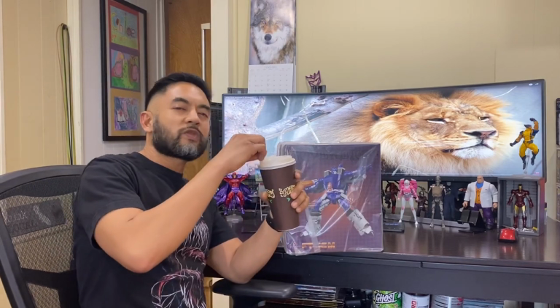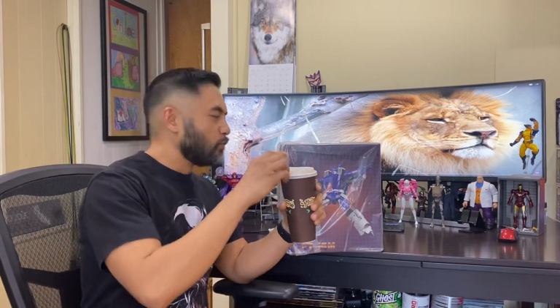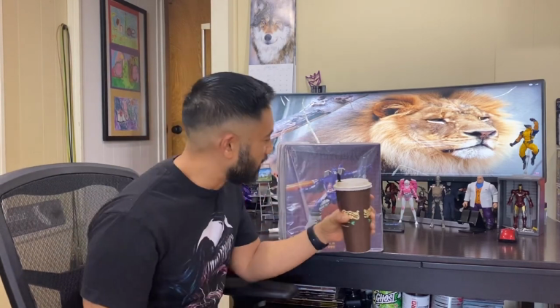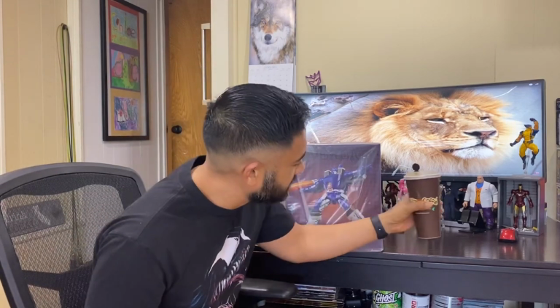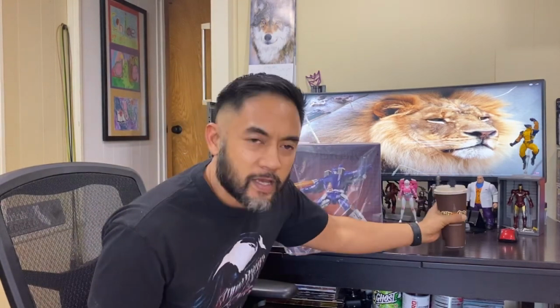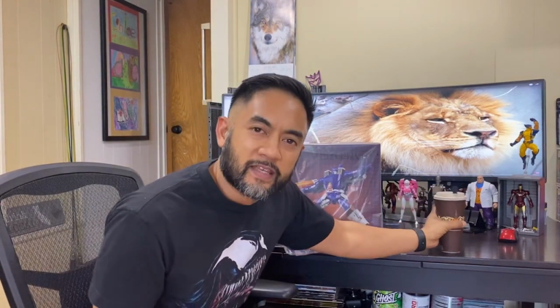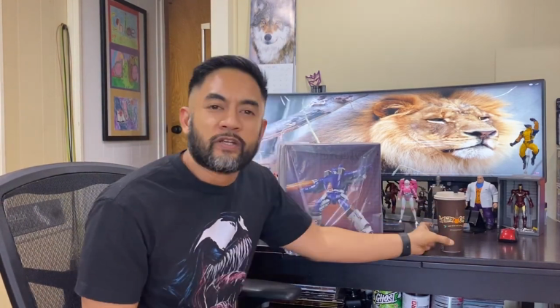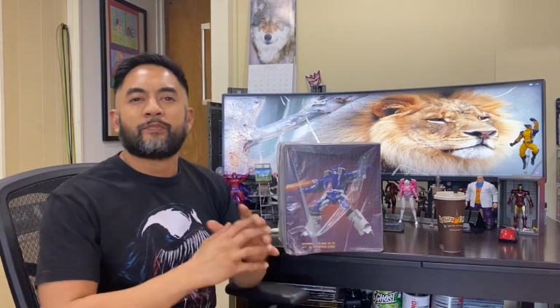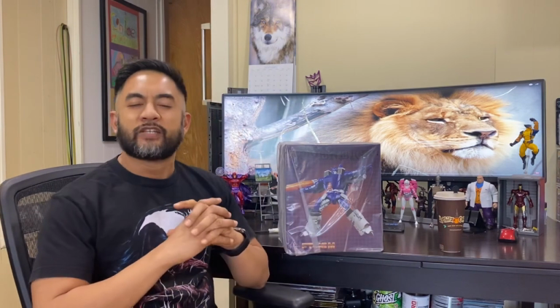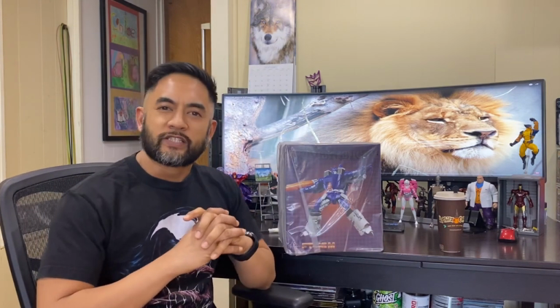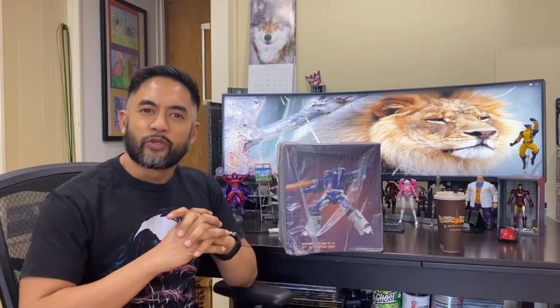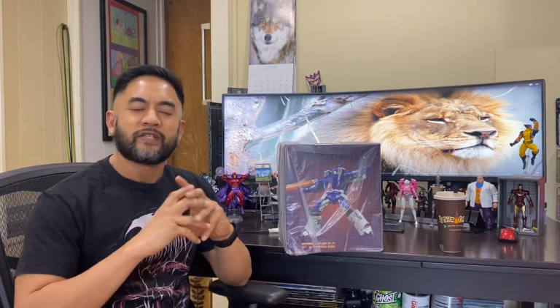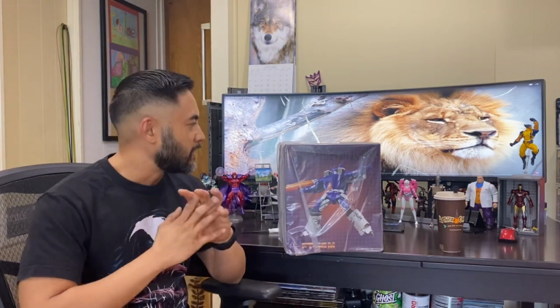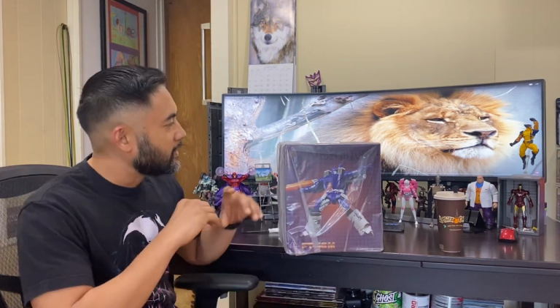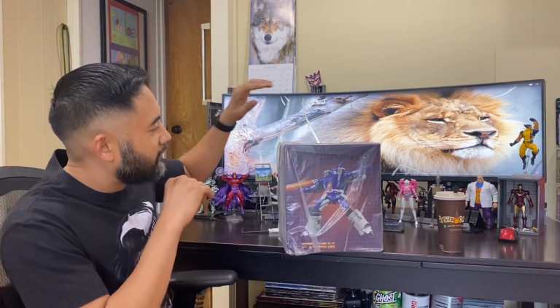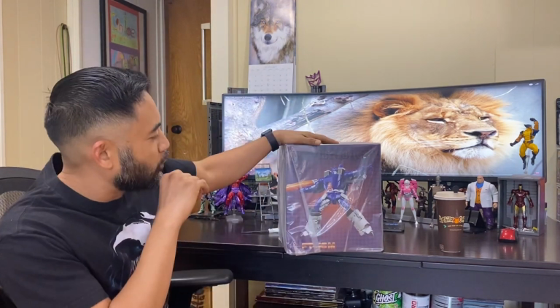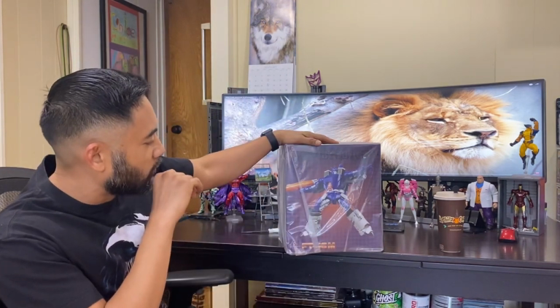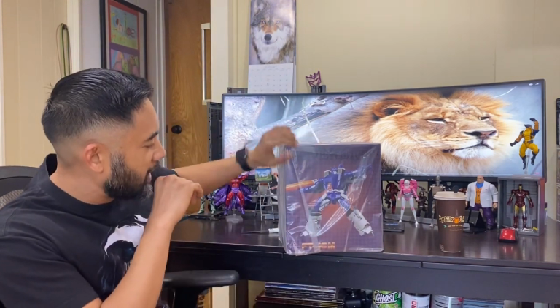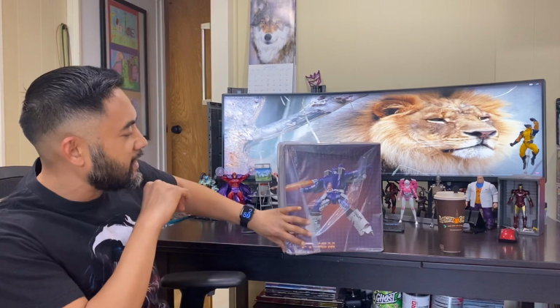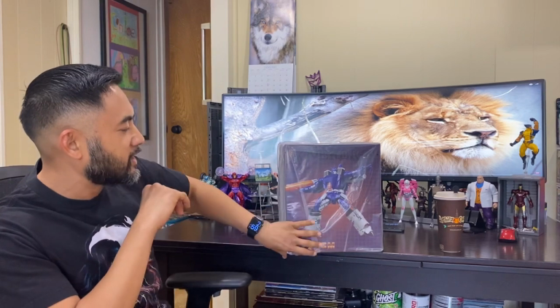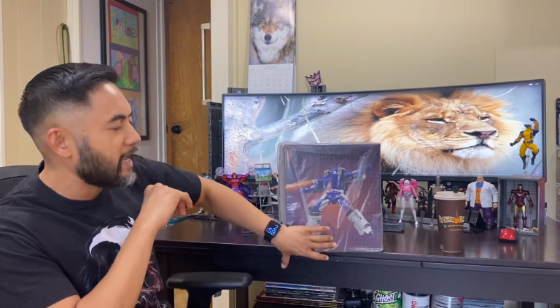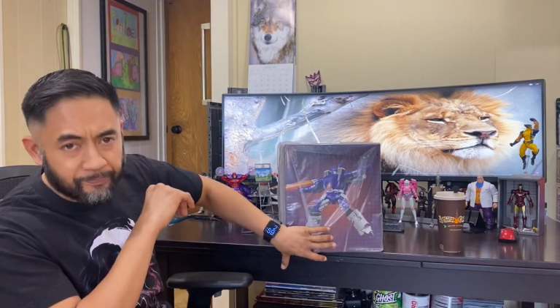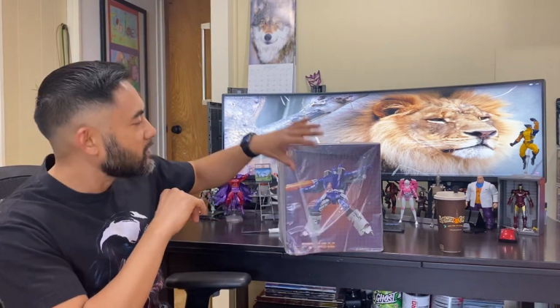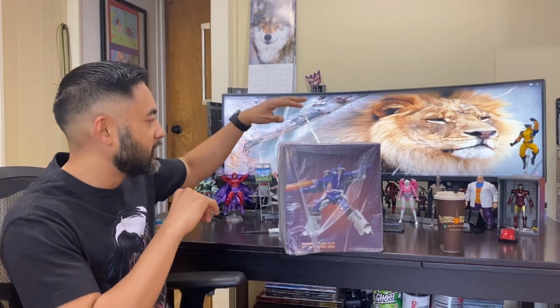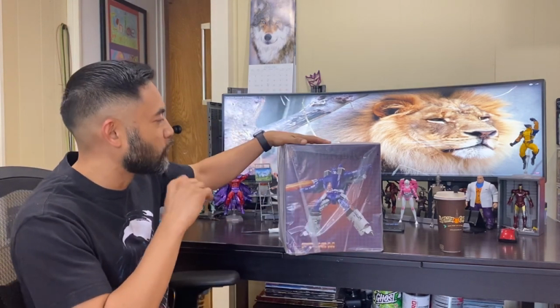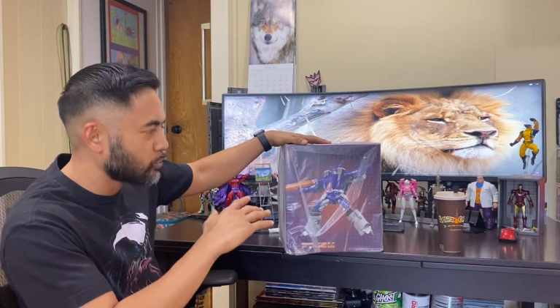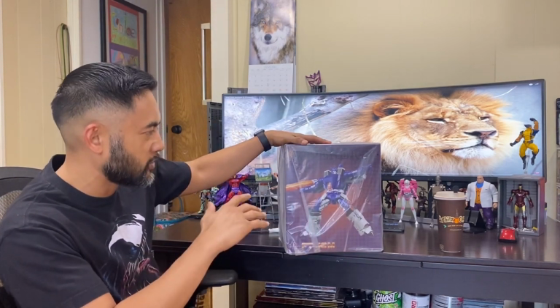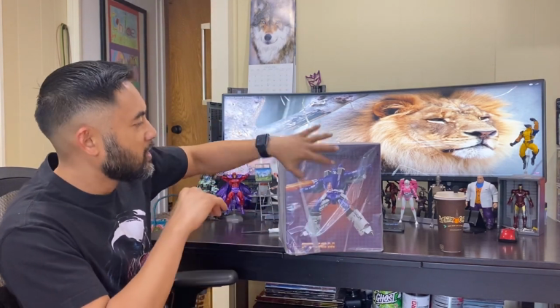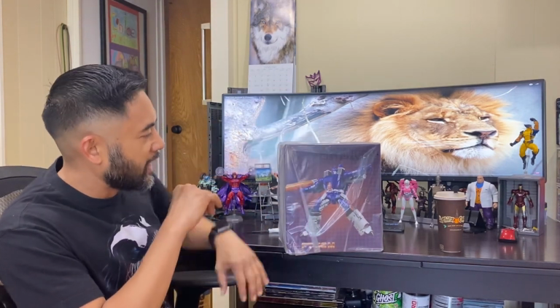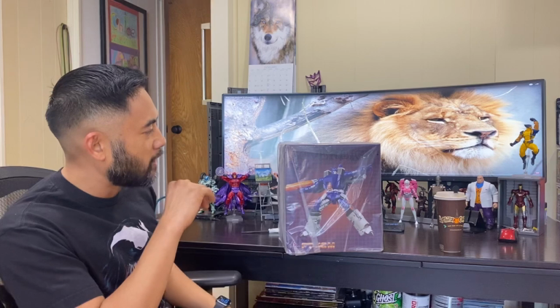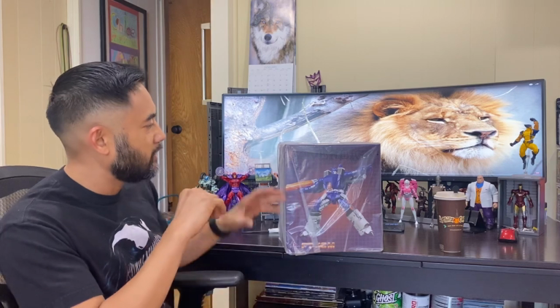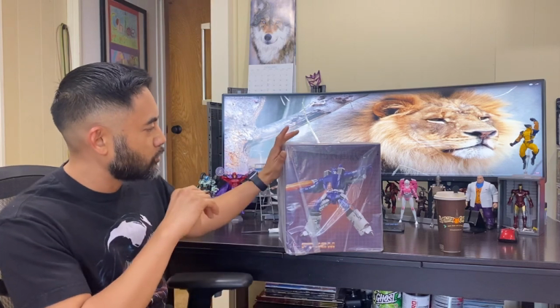What's going on guys, back again with another unboxing and showcase. Today I'm going to do the FansToys Sovereign FT-16M, and this is the FansToys version of Galvatron in the cartoon colorway.